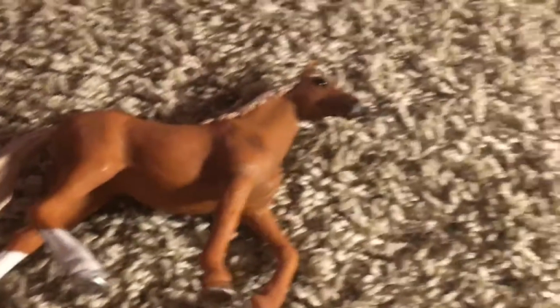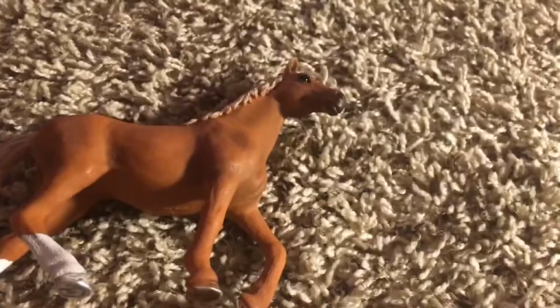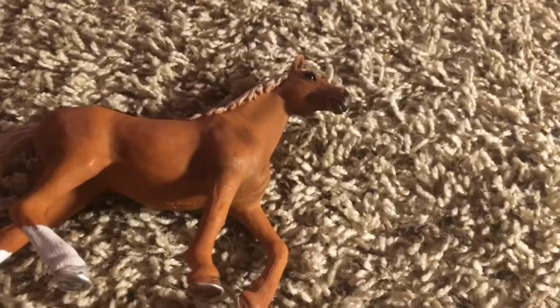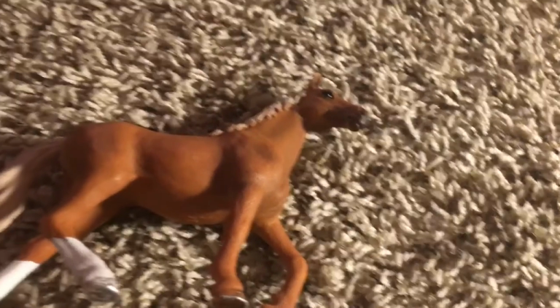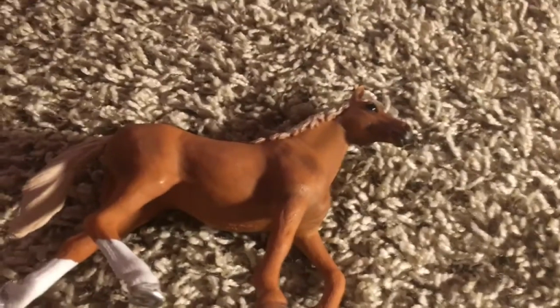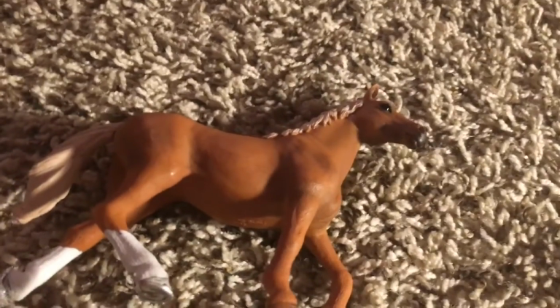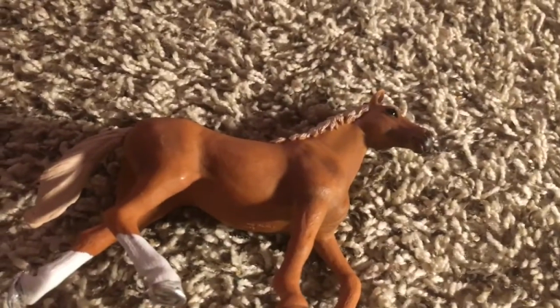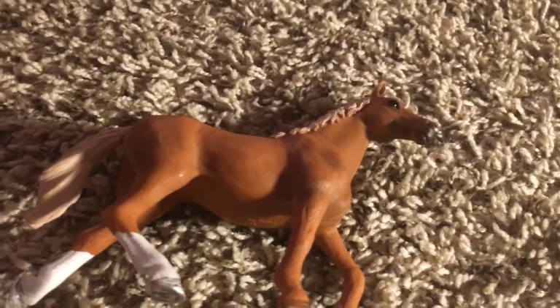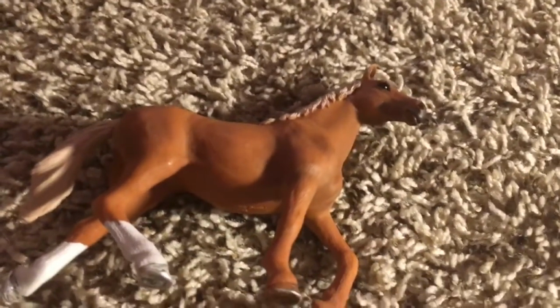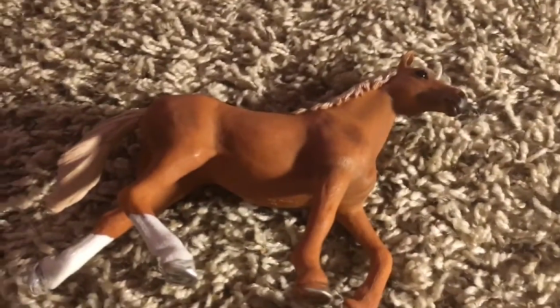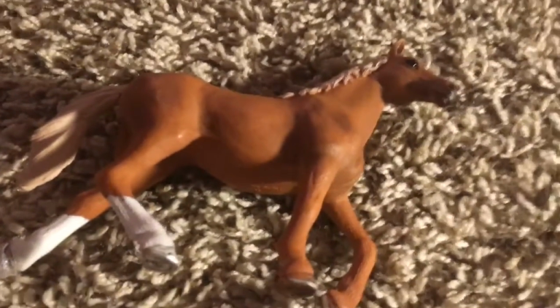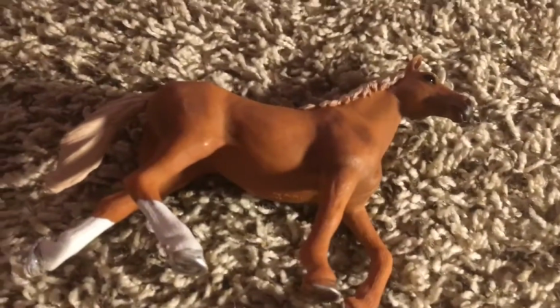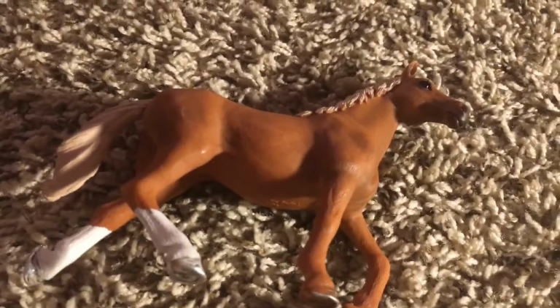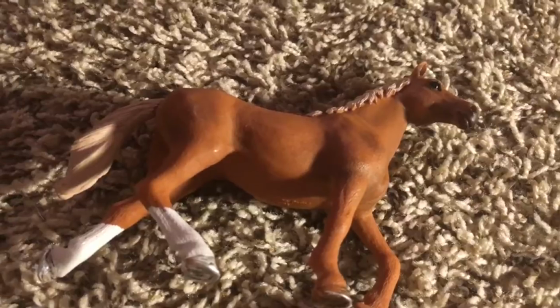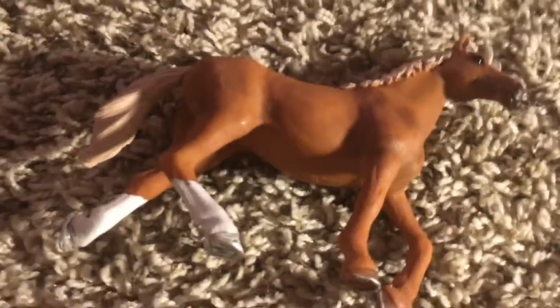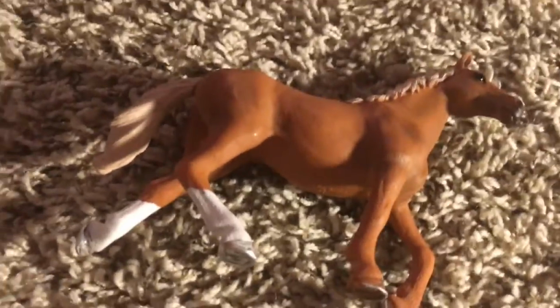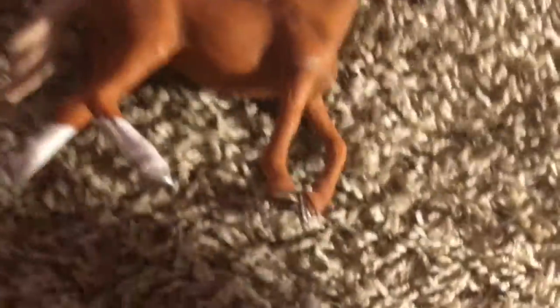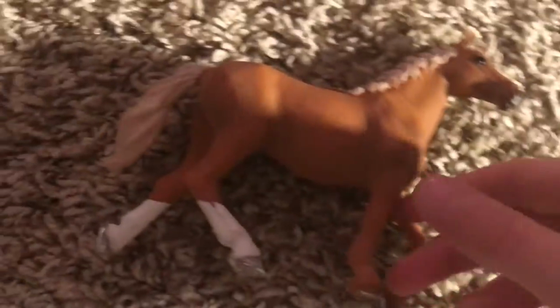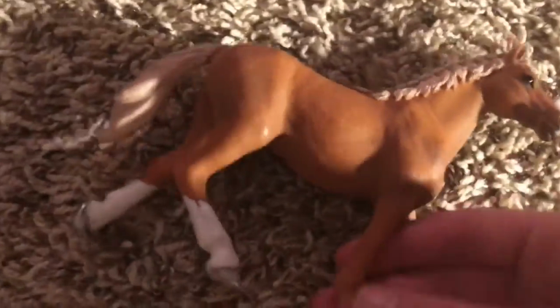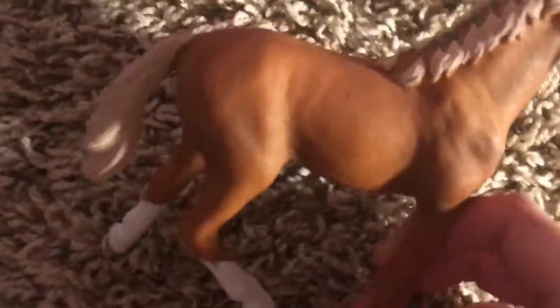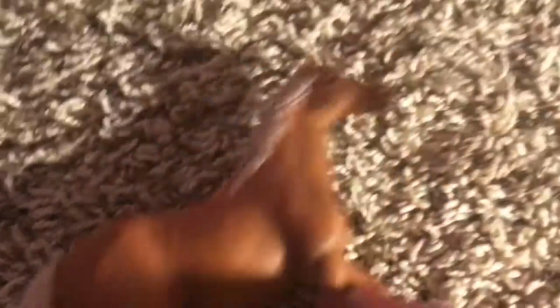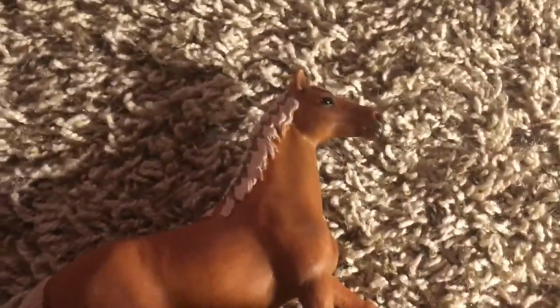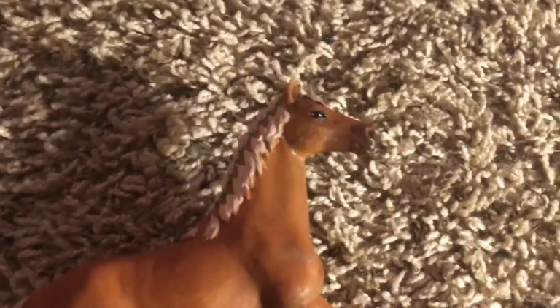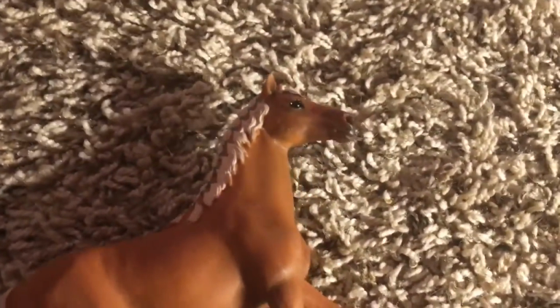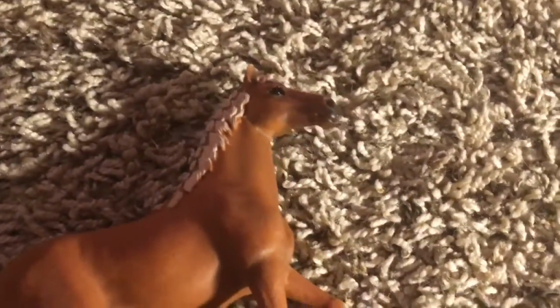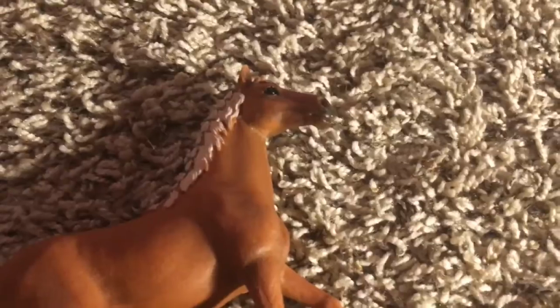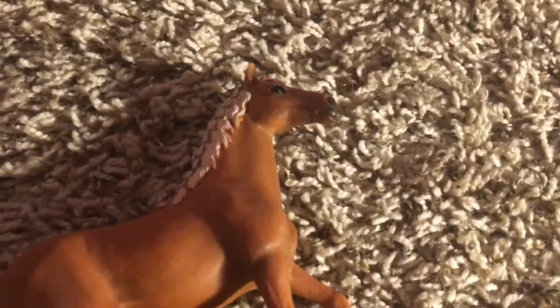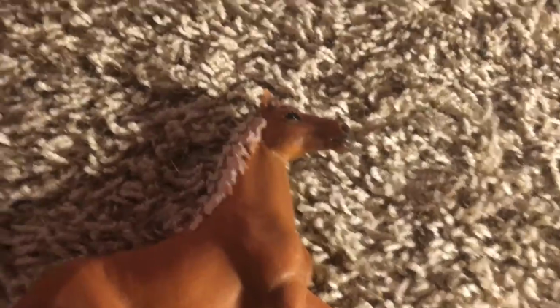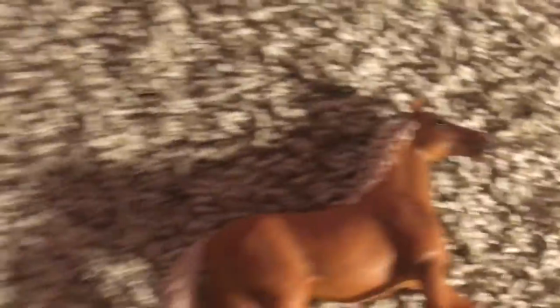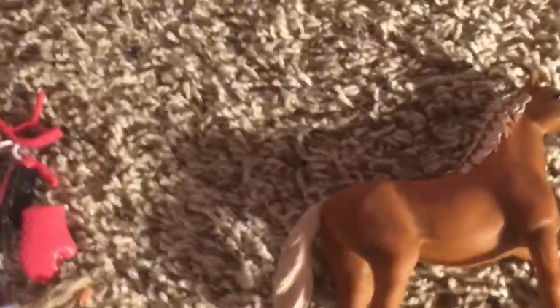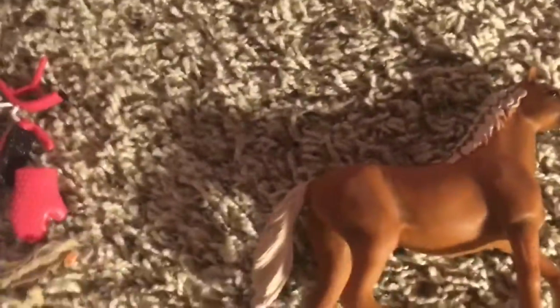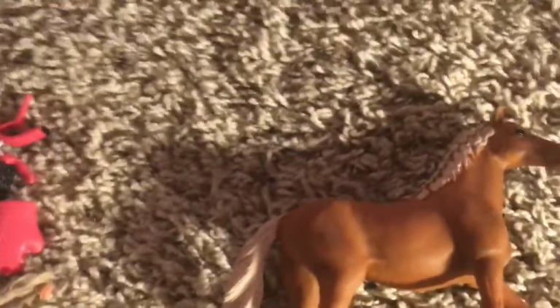This is Matilda, my English thoroughbred mare. She's really pretty. She was one of my first models — one of my first Schleich horses.